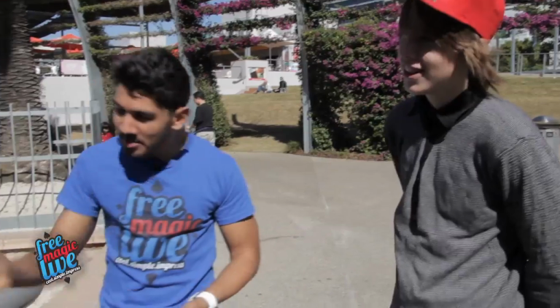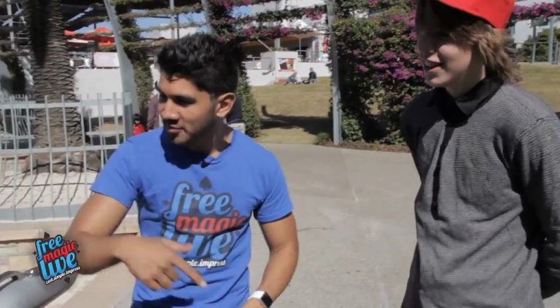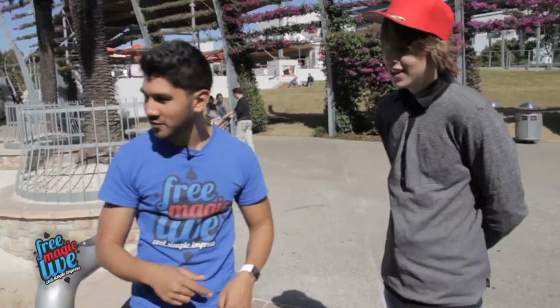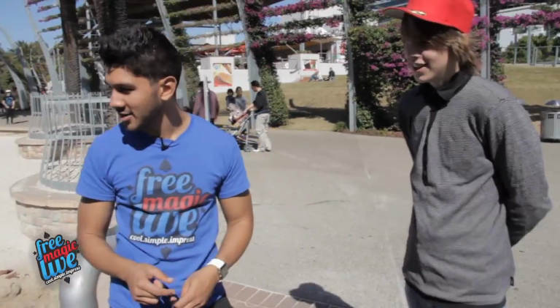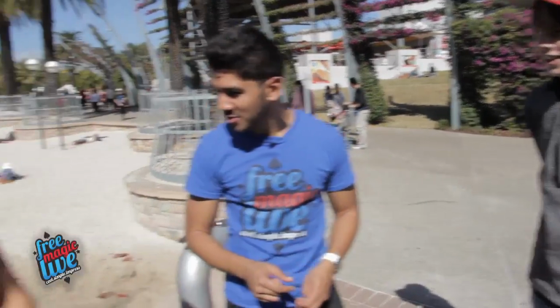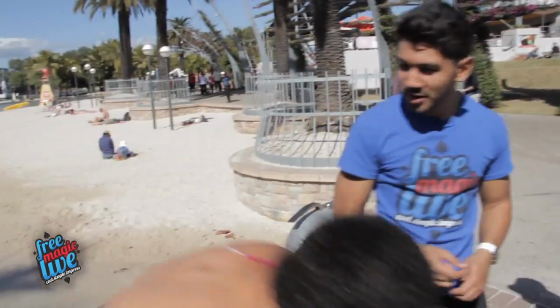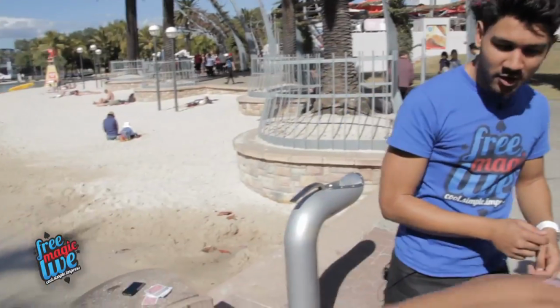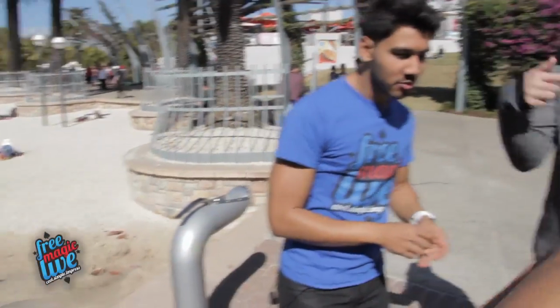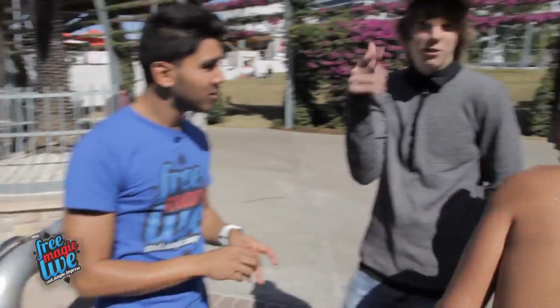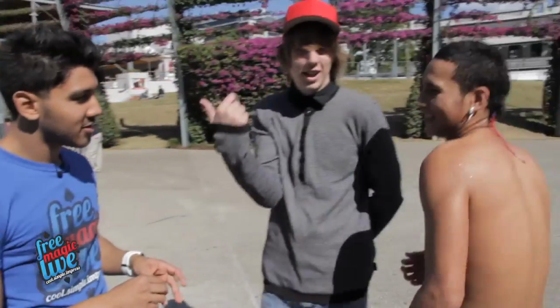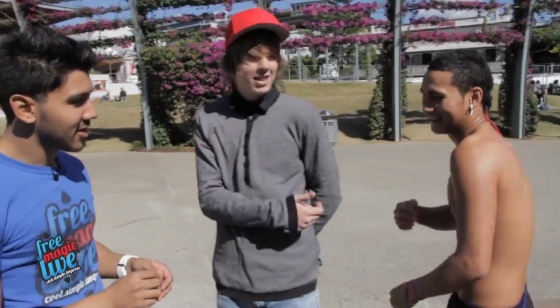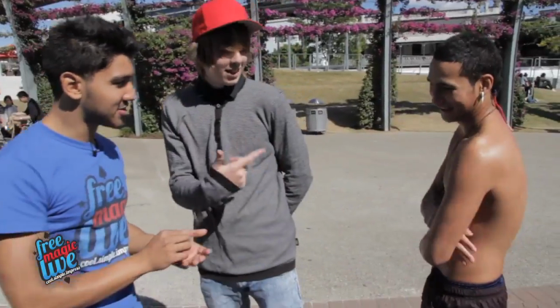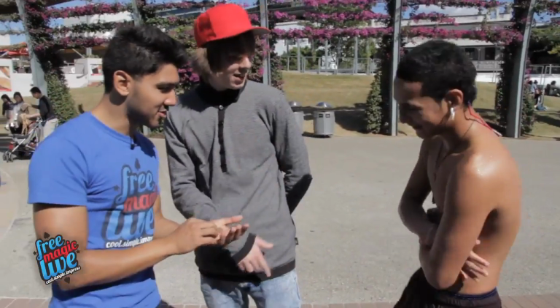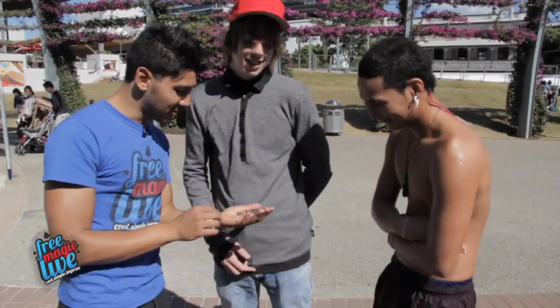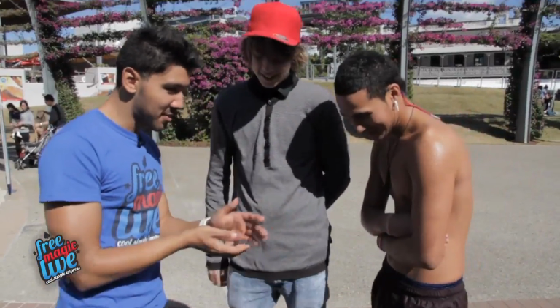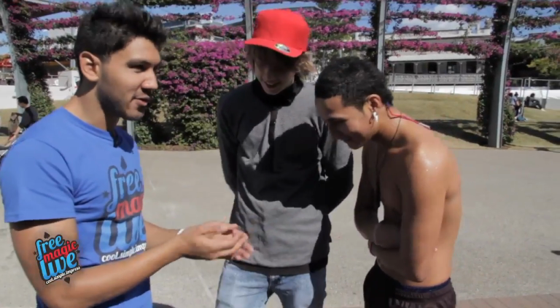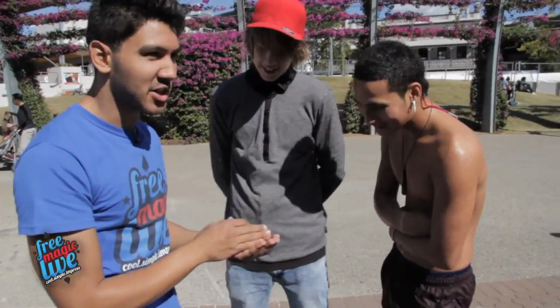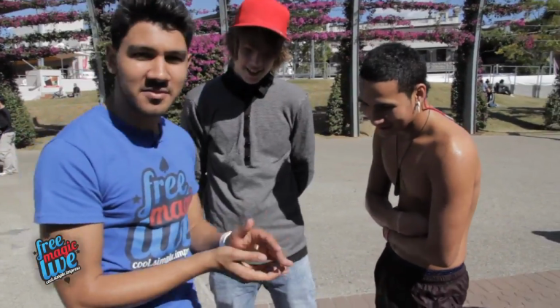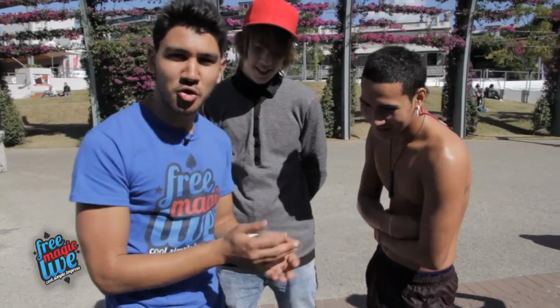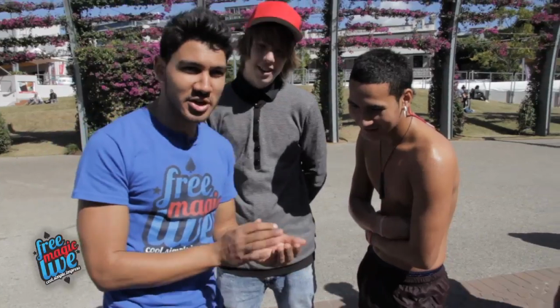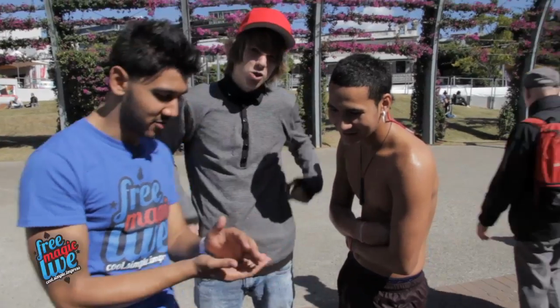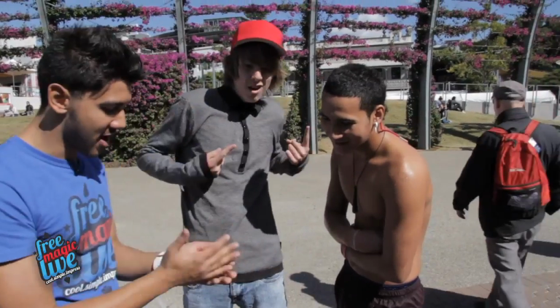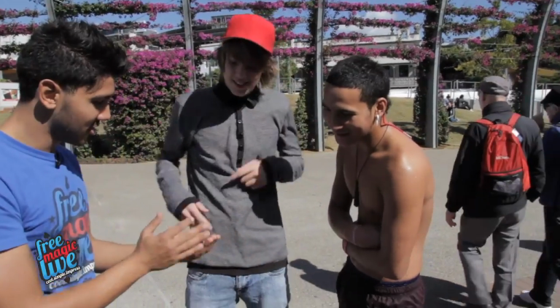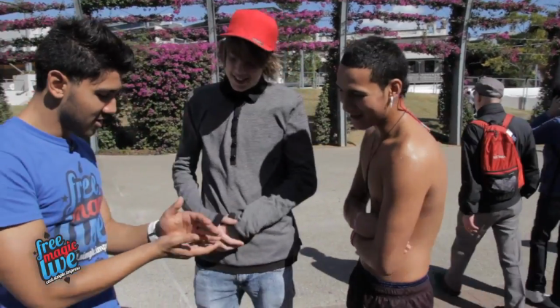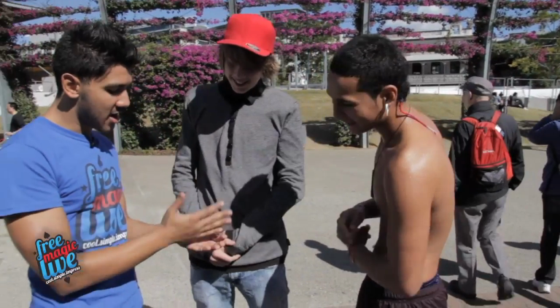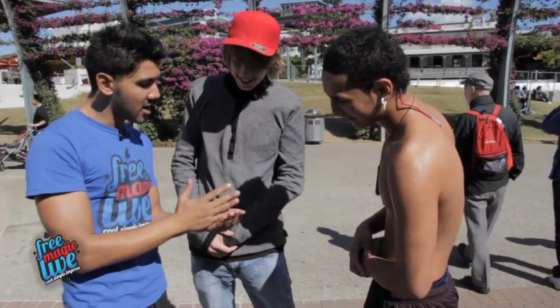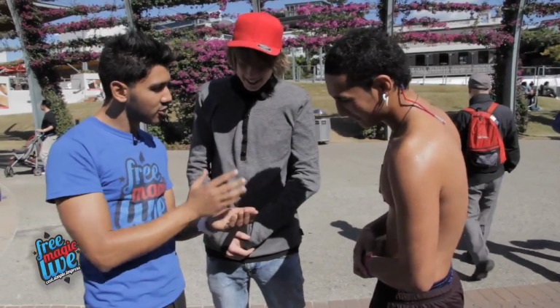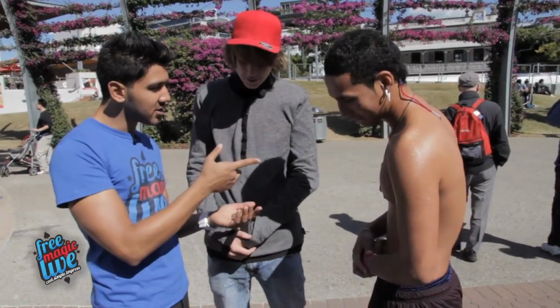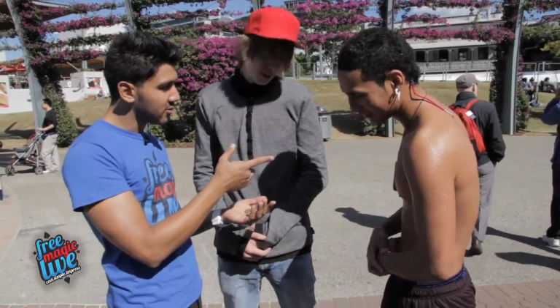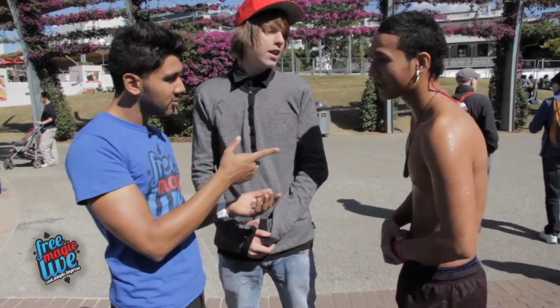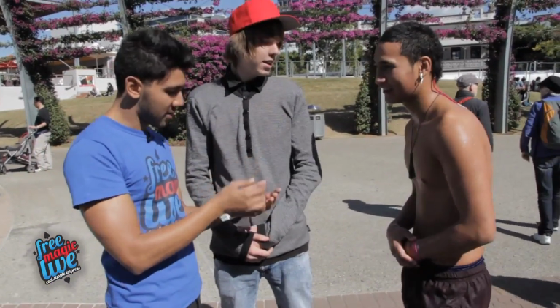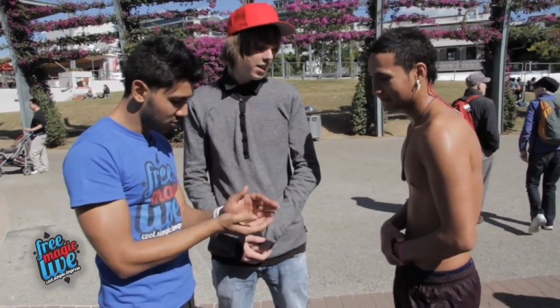Come and get involved, yeah. We're keeping it Free Magic Lives scuba edition — shirt off for you guys. New Zealand, yeah, cool.